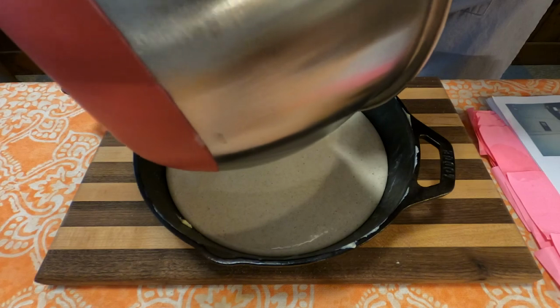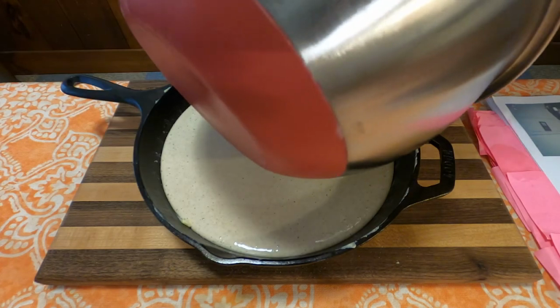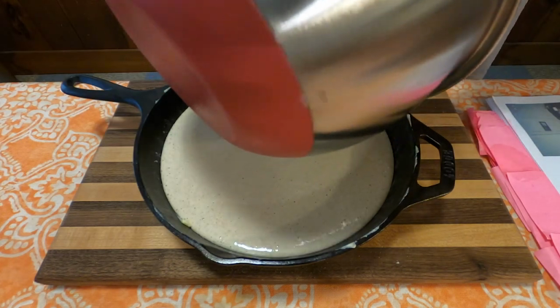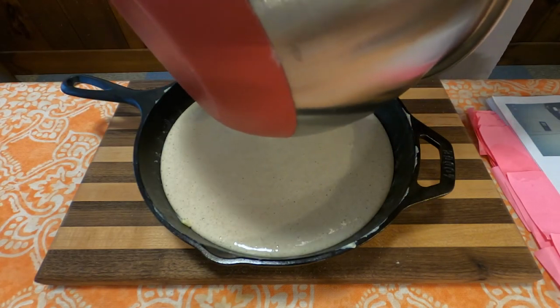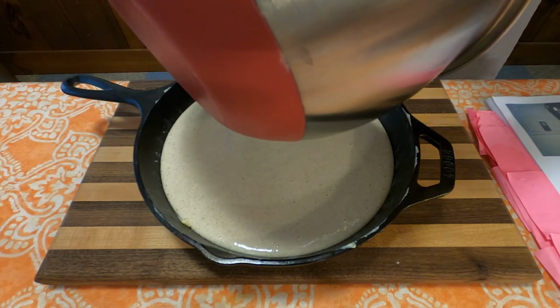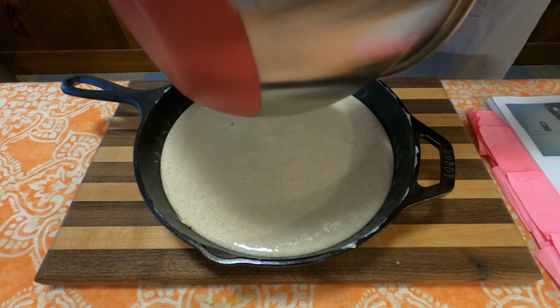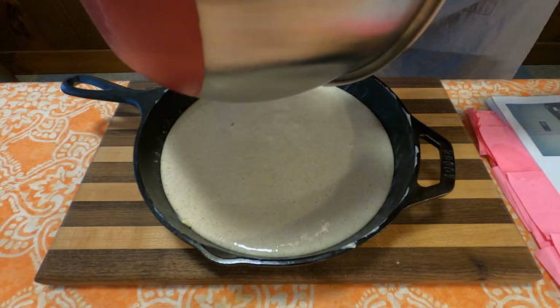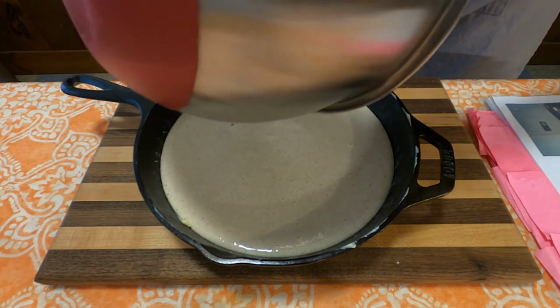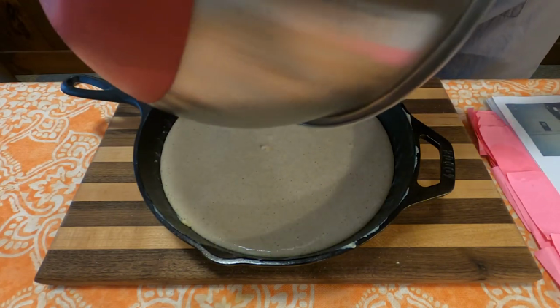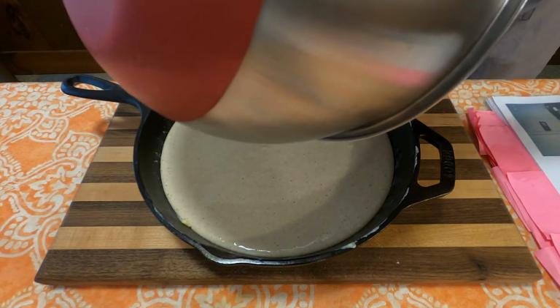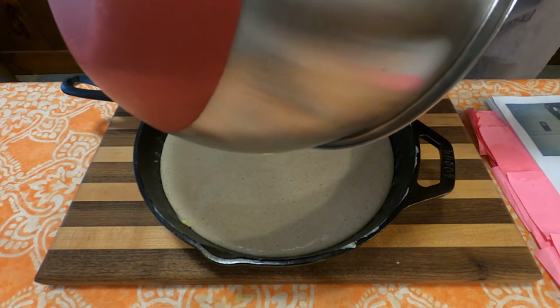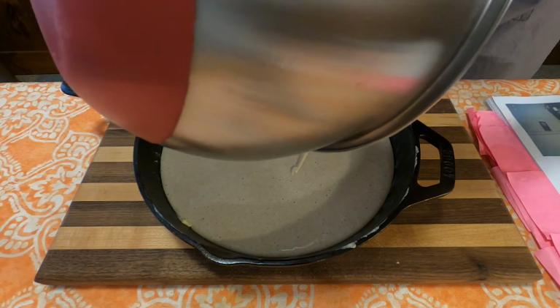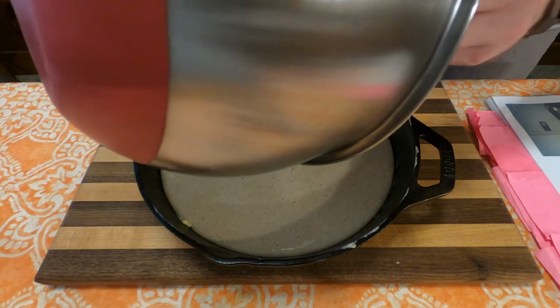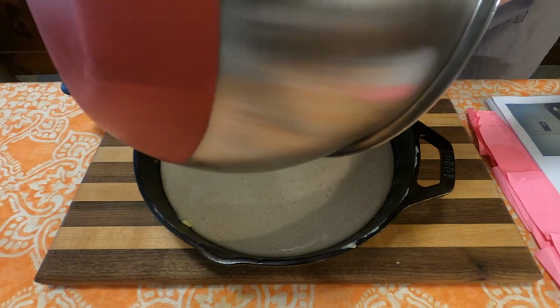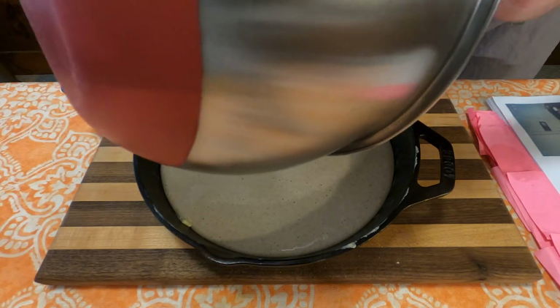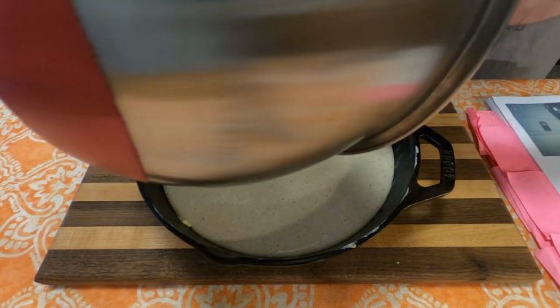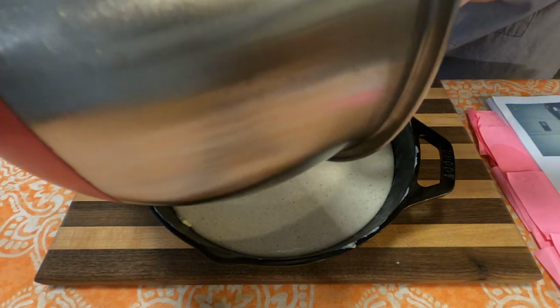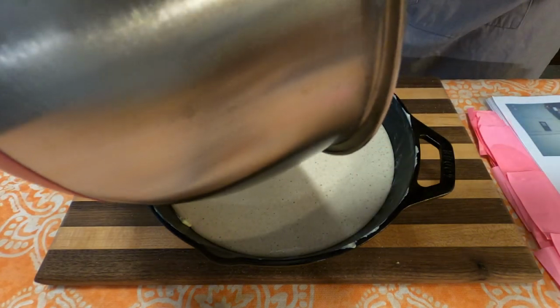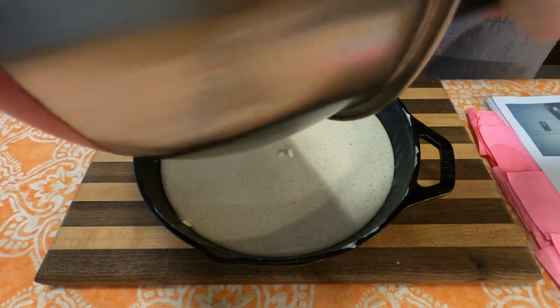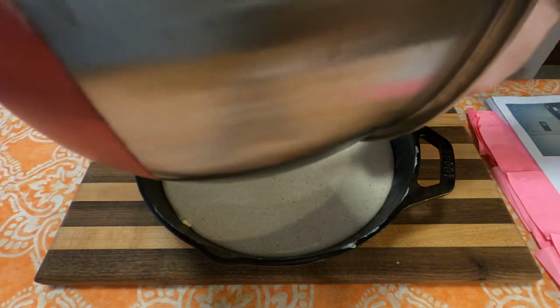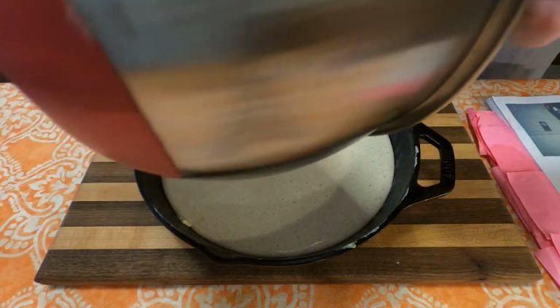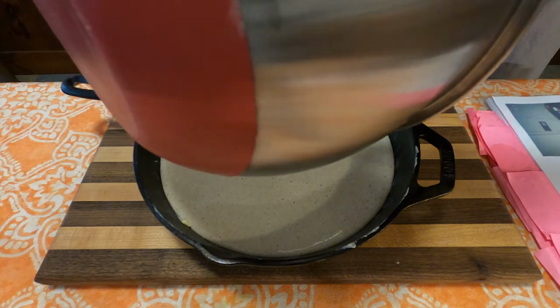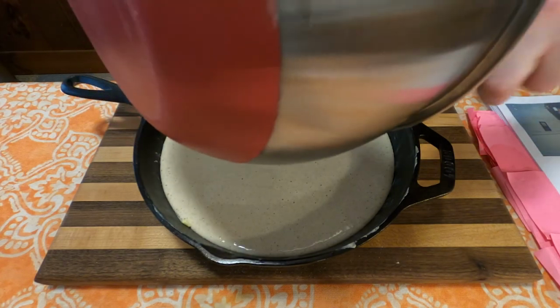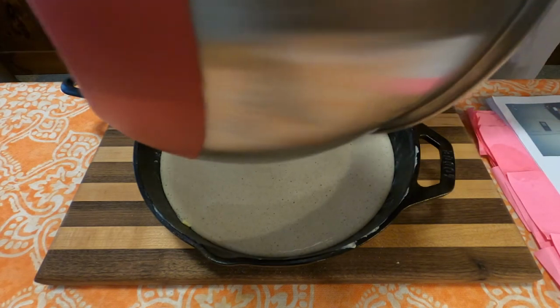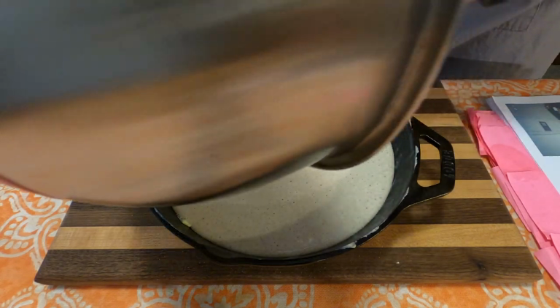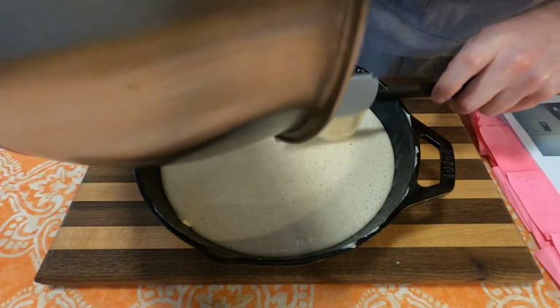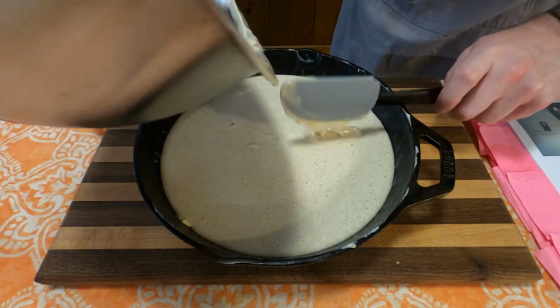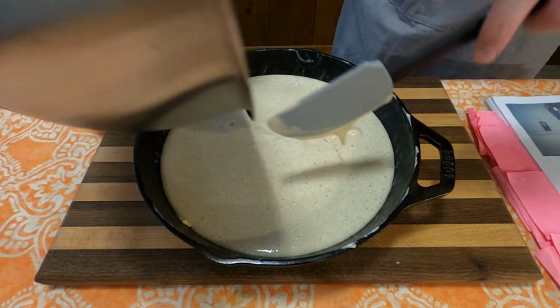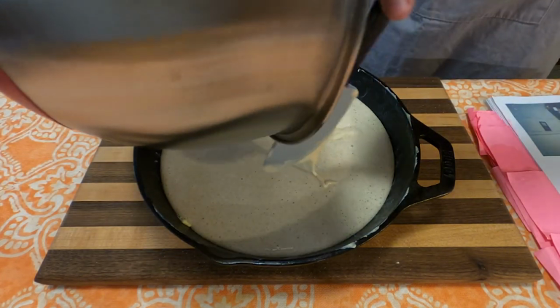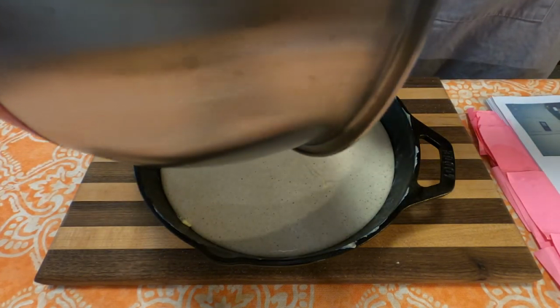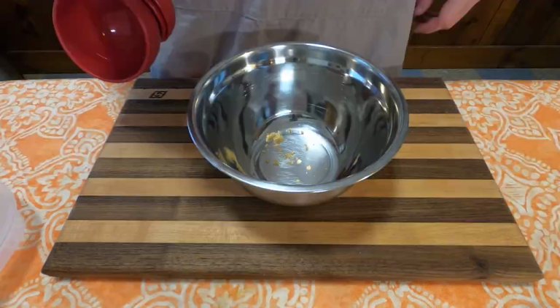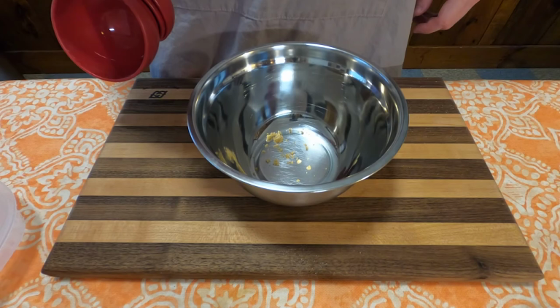Take the batter and add it to either a cake pan or, in this case, a 10-inch frying pan, well greased as you can see. That goes into a 350 degree oven to cook for about 25 to 30 minutes. While that's baking, we're going to go ahead and make the topping.